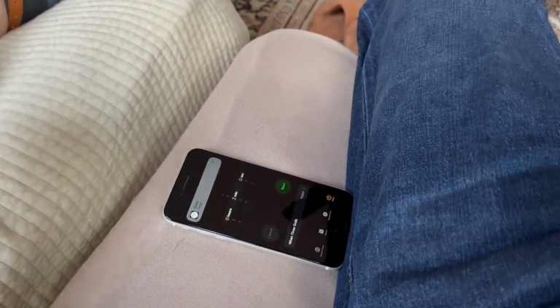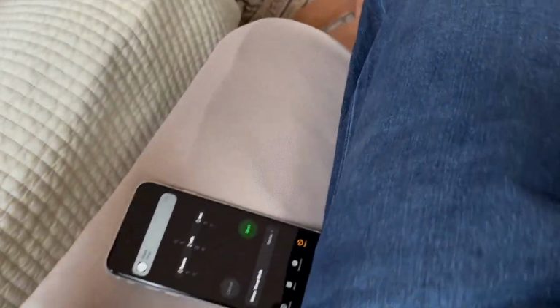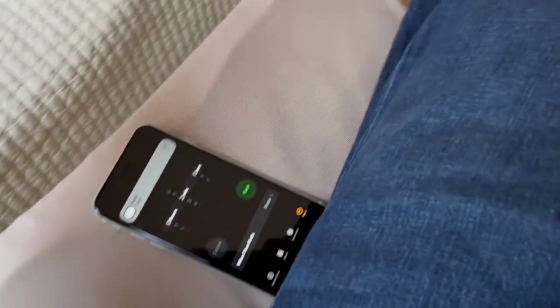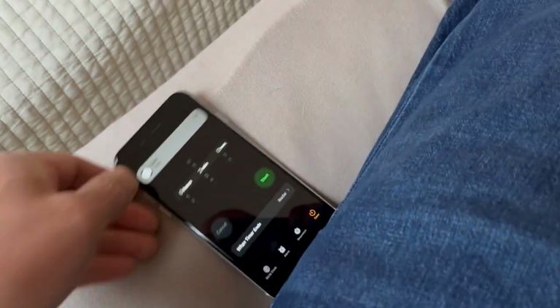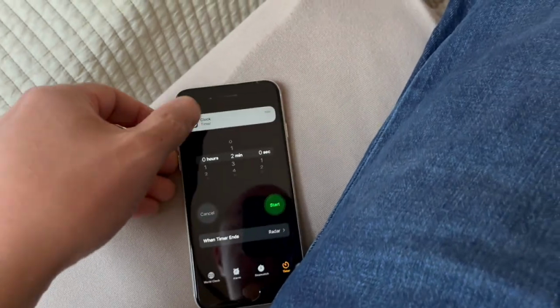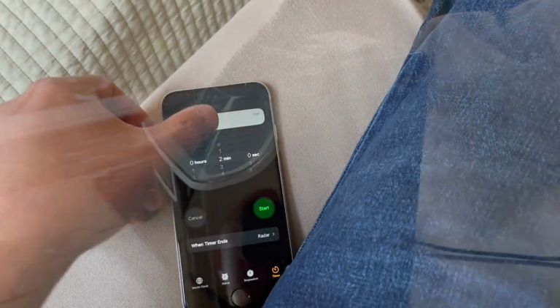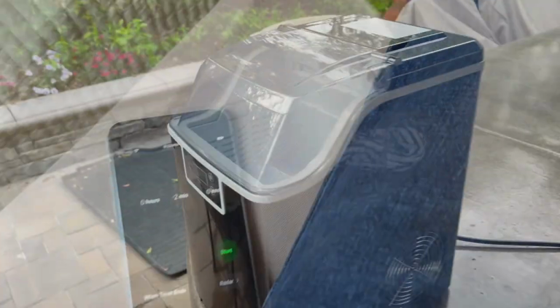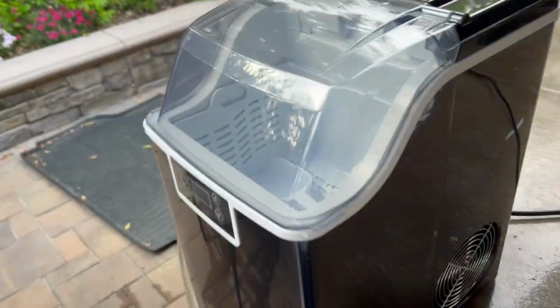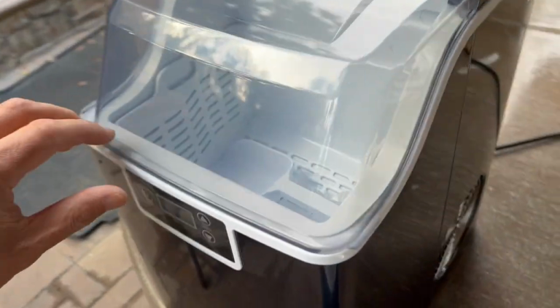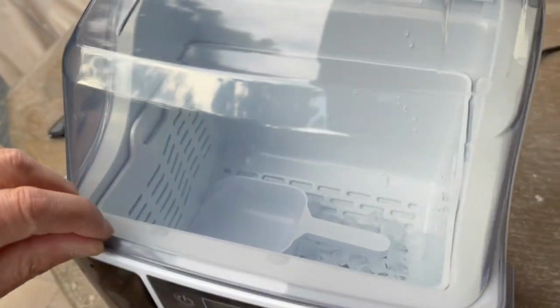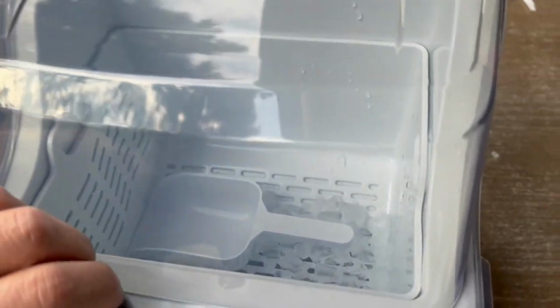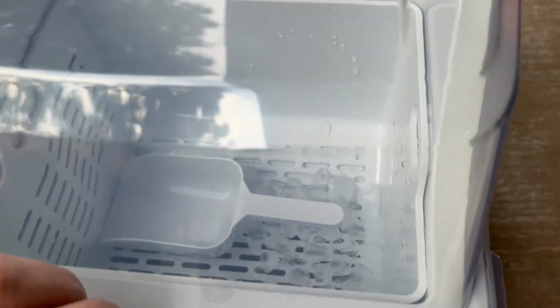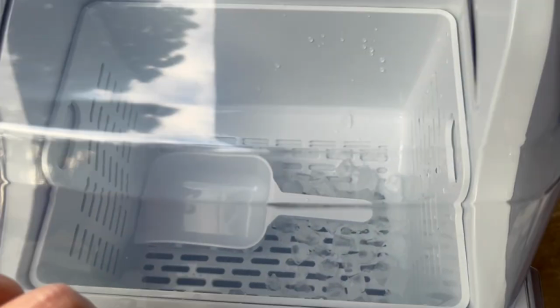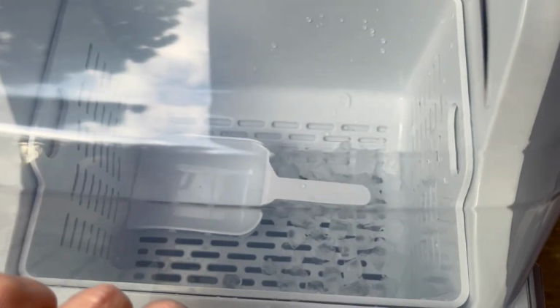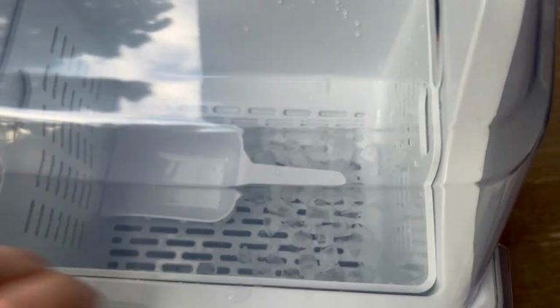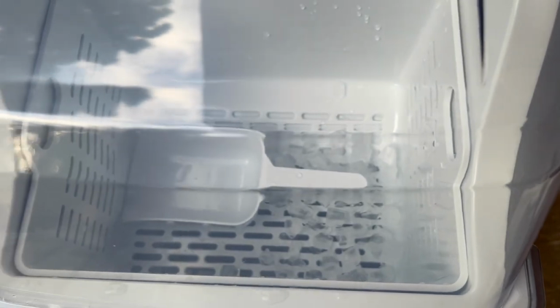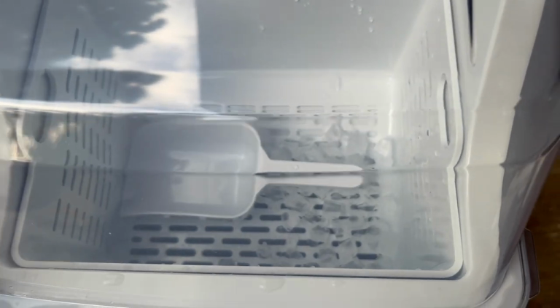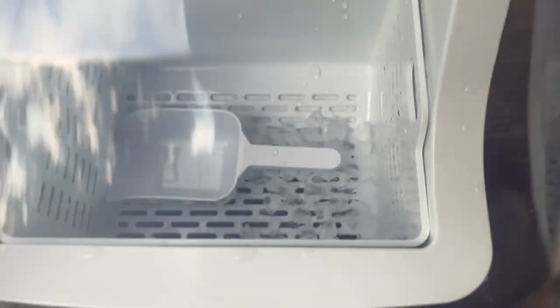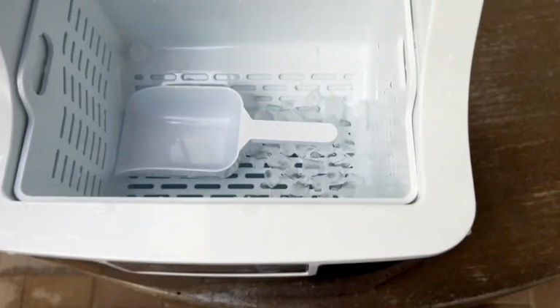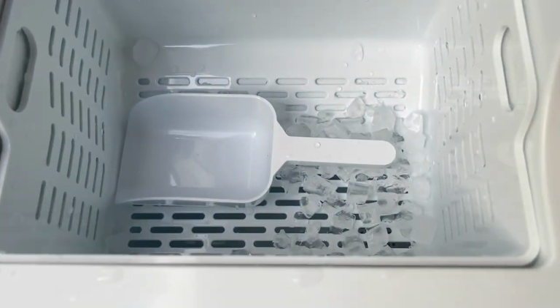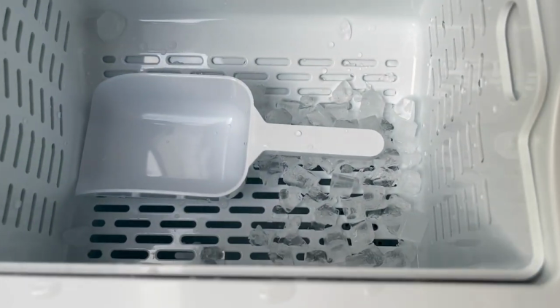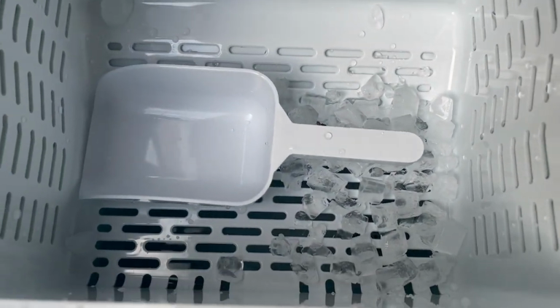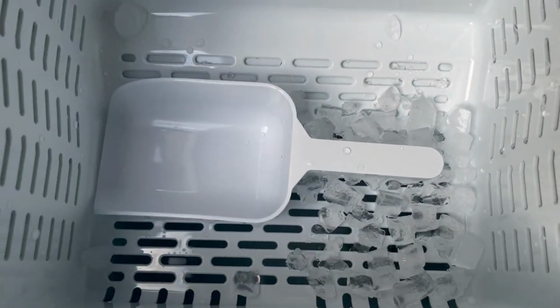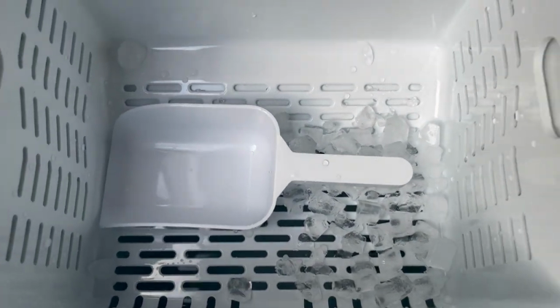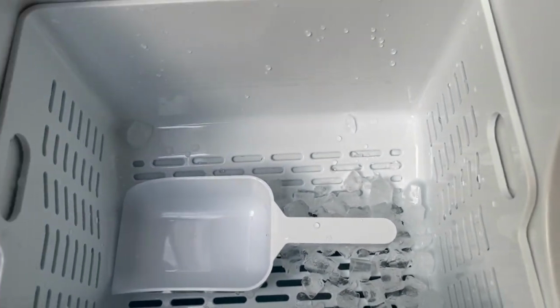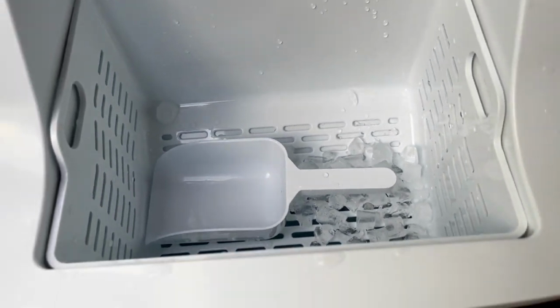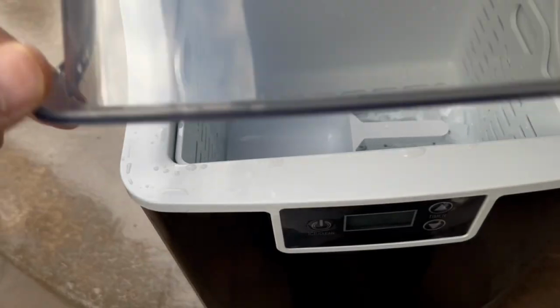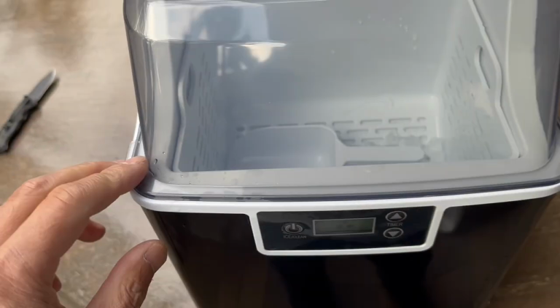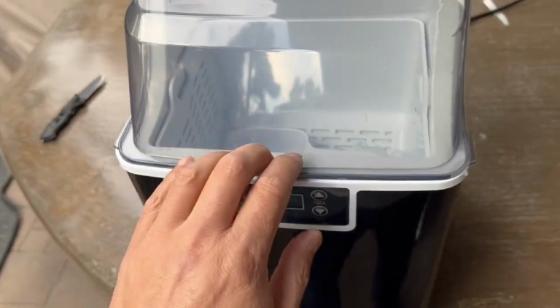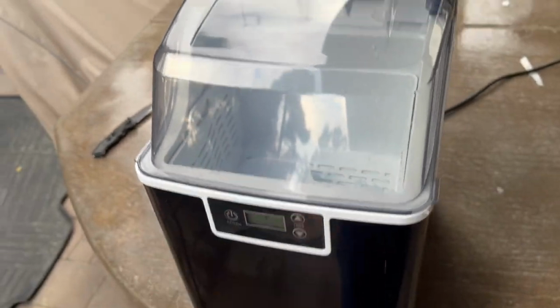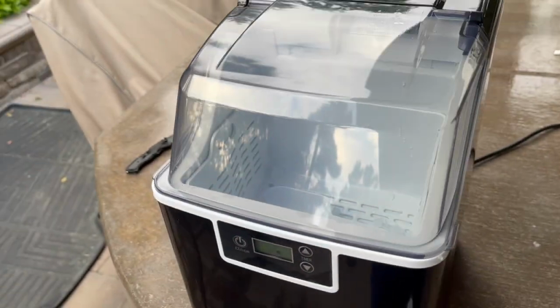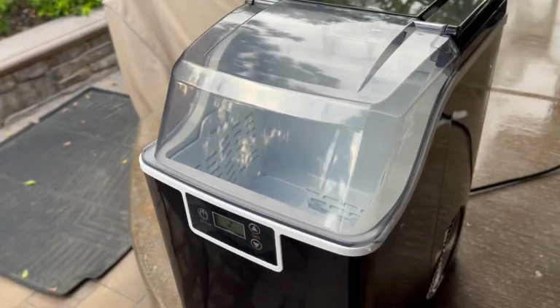All right, it's time for the next one. Let's see what we have going on — it's not too bad. There you go, that's what we got. I'm going to let this run for a while and see what it does.